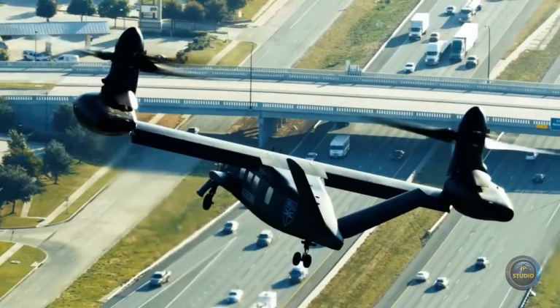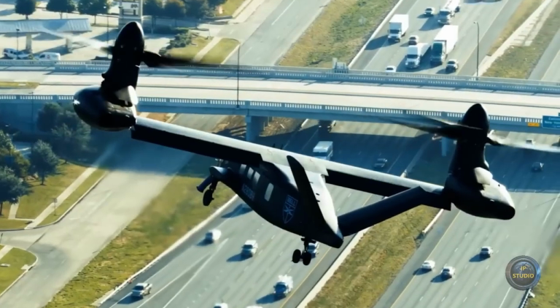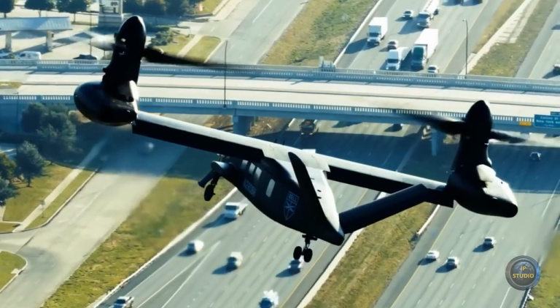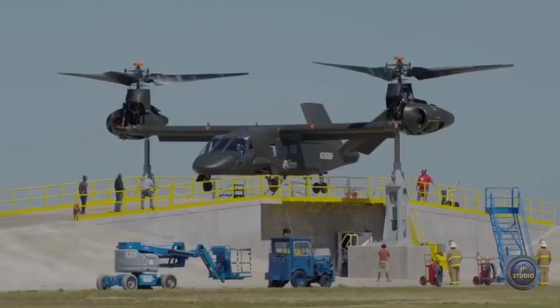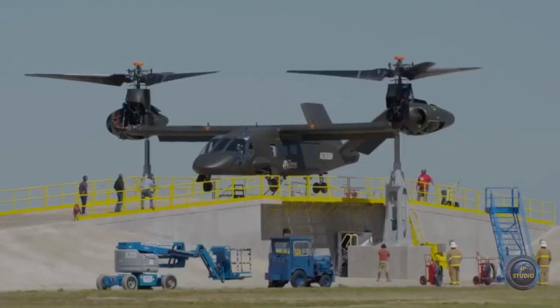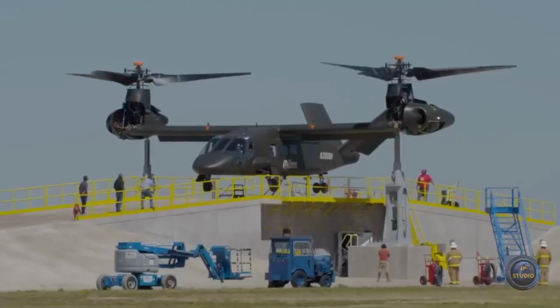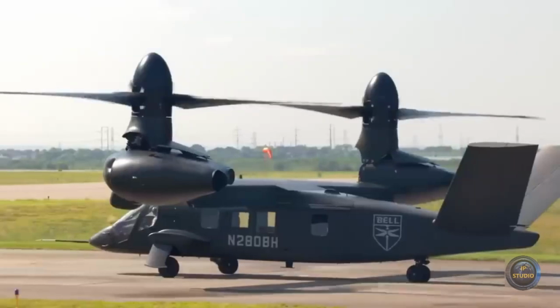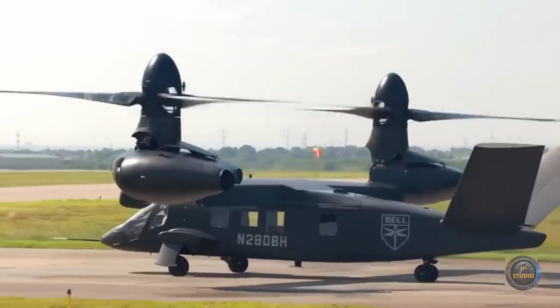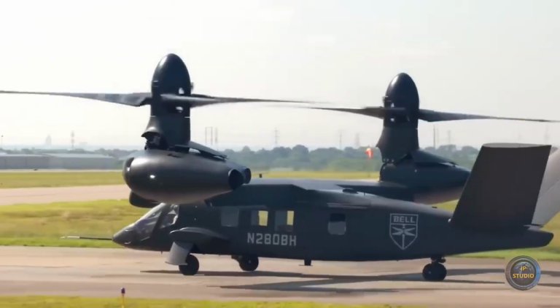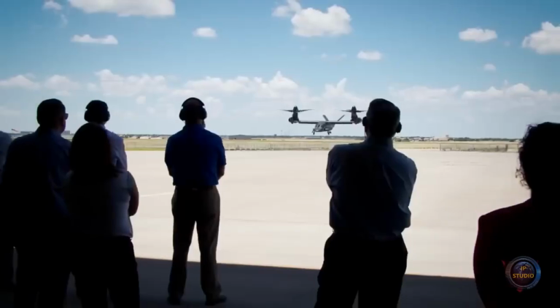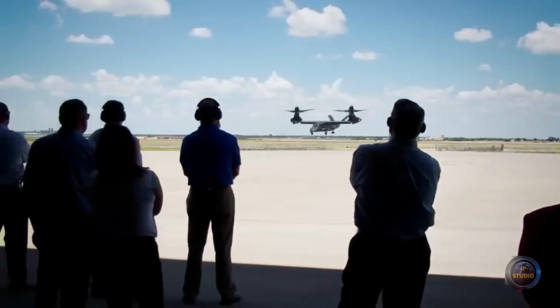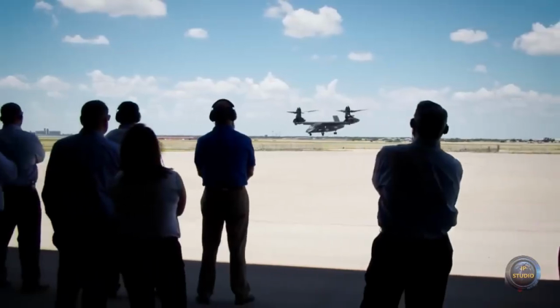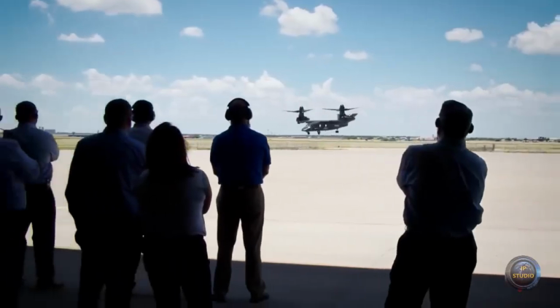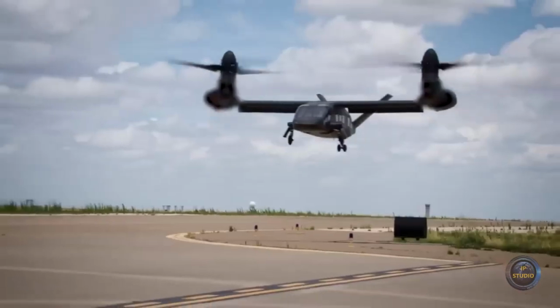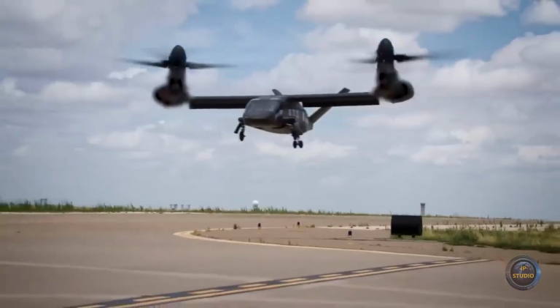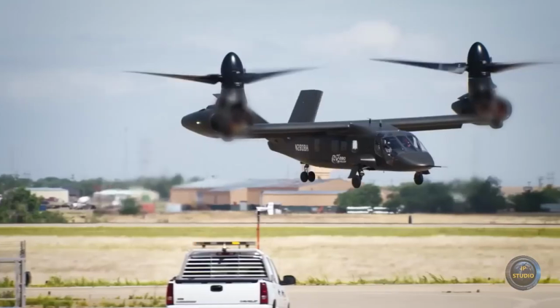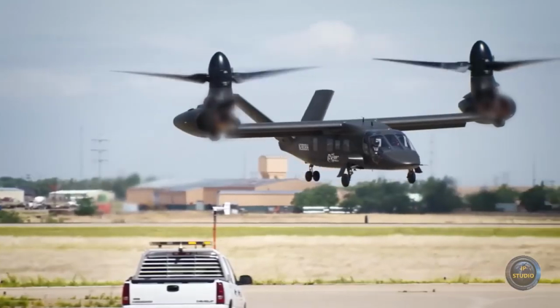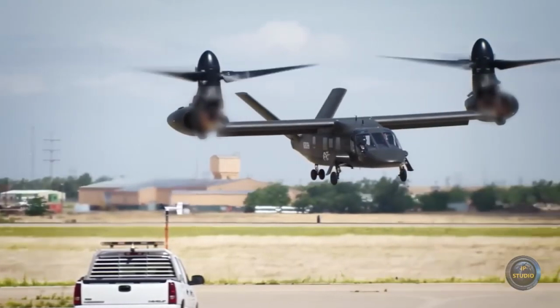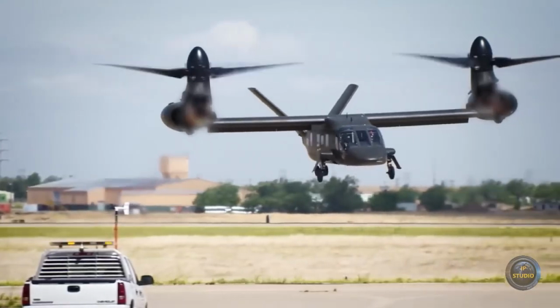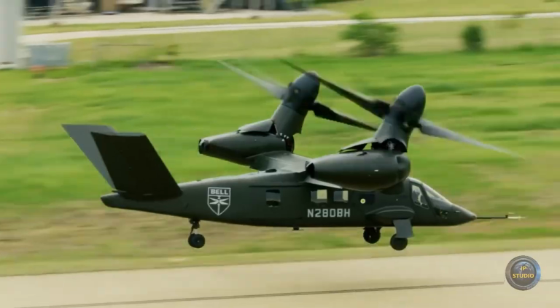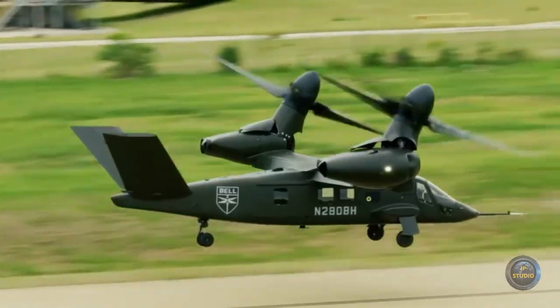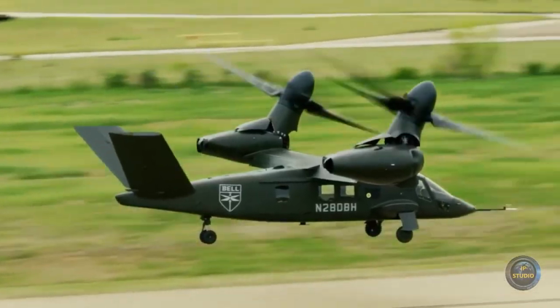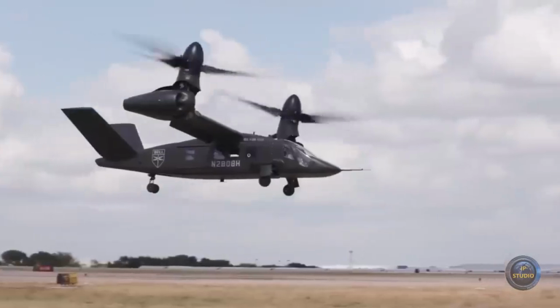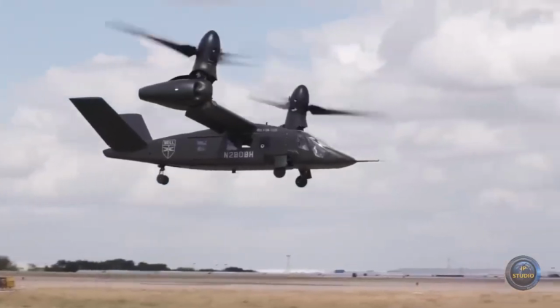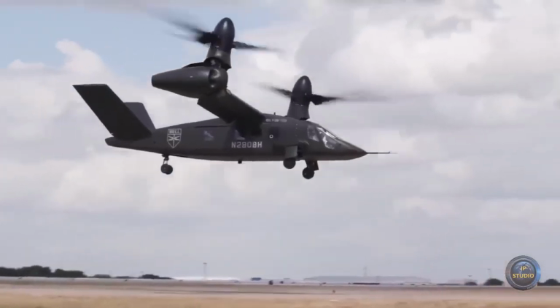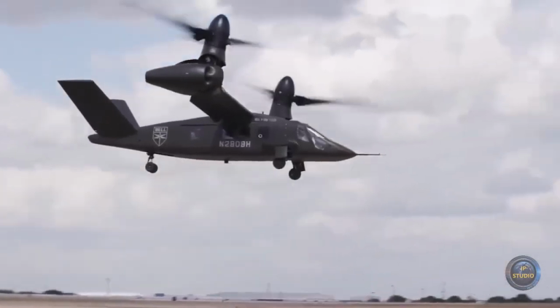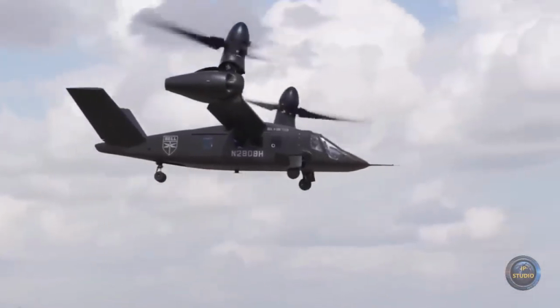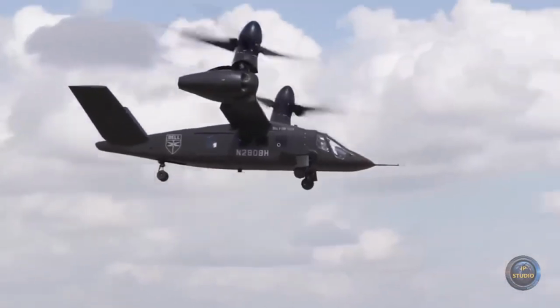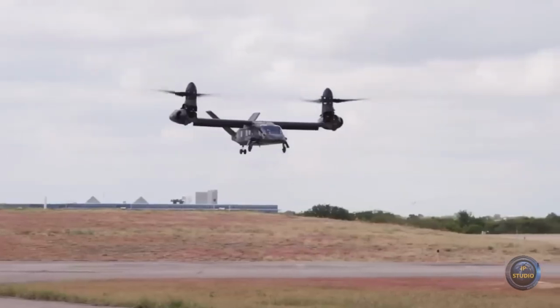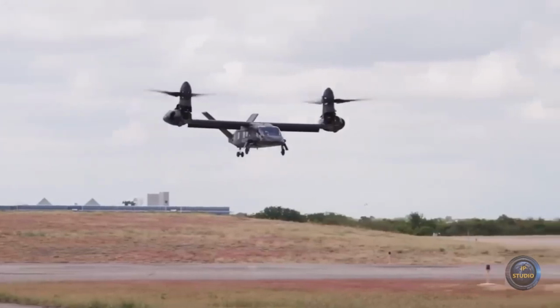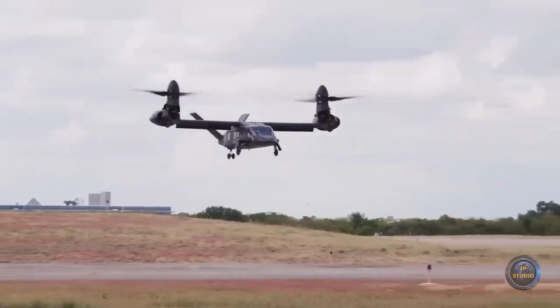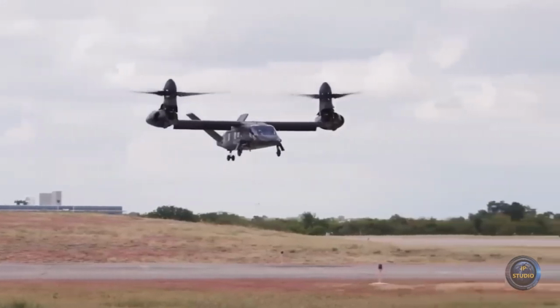It is also equipped with modern weapons and protection systems. When landing, the rotor wing is located at a height of more than 2.1 meters from the ground, which enables soldiers to easily exit through the two side doors, and the side gunners receive wider firing angles.